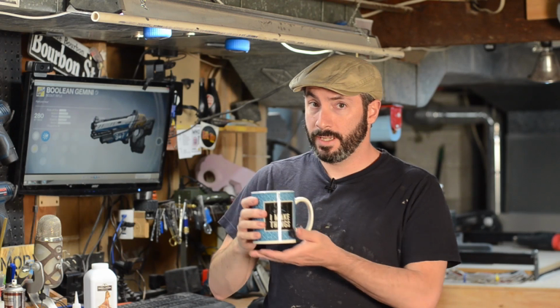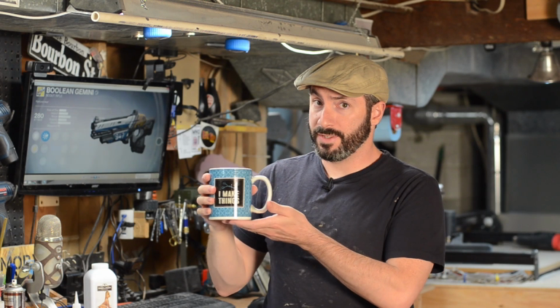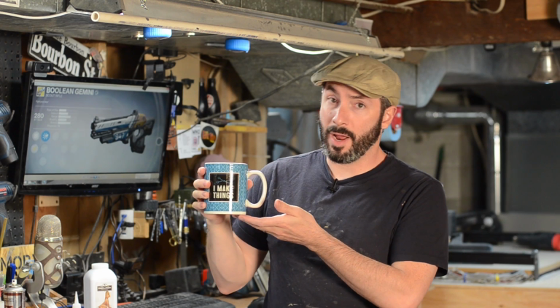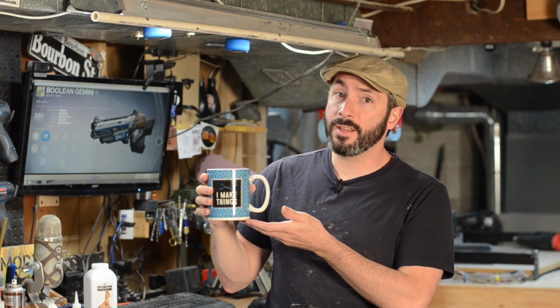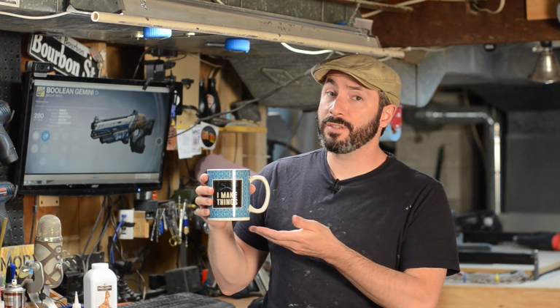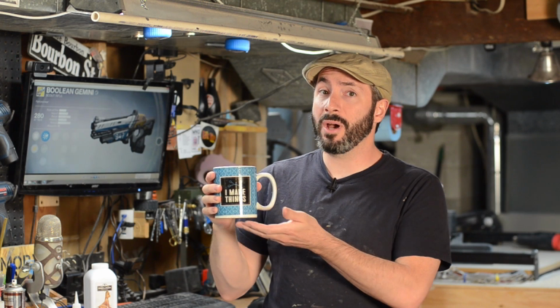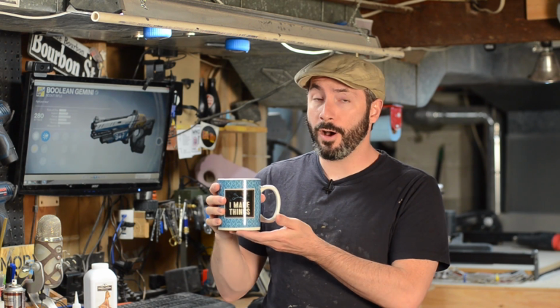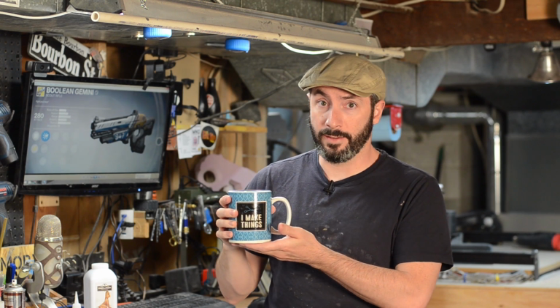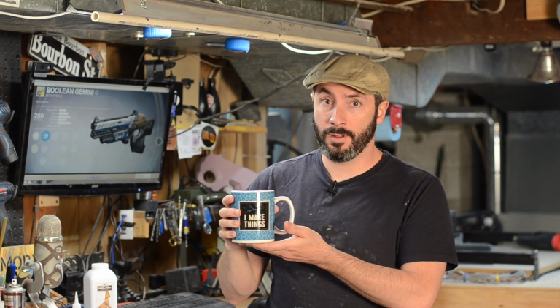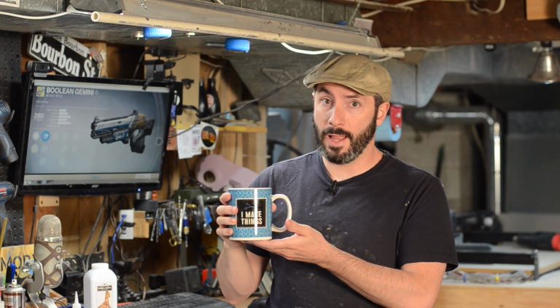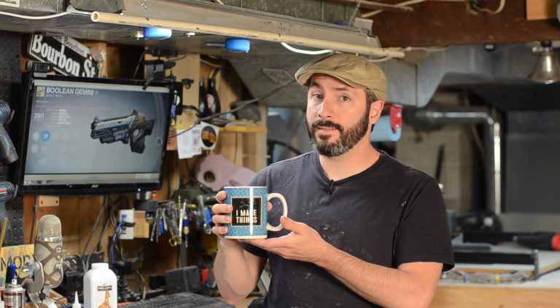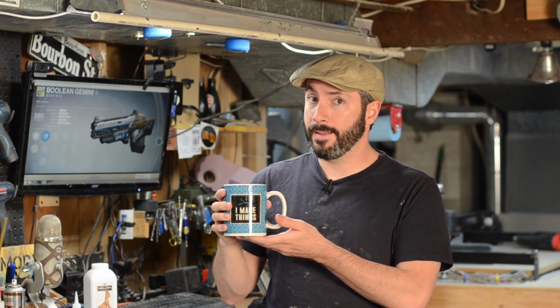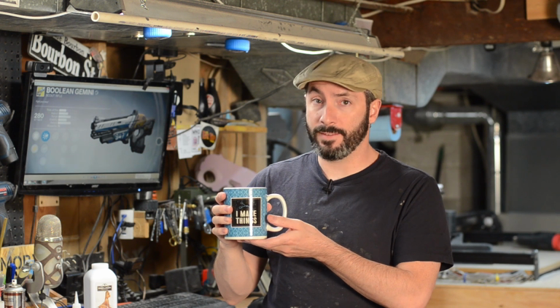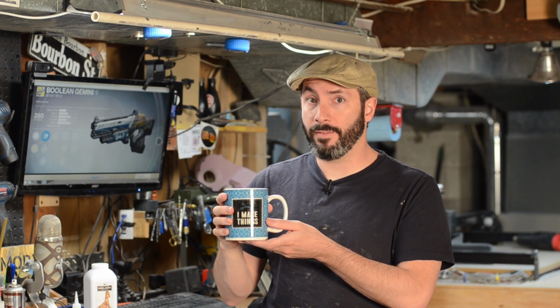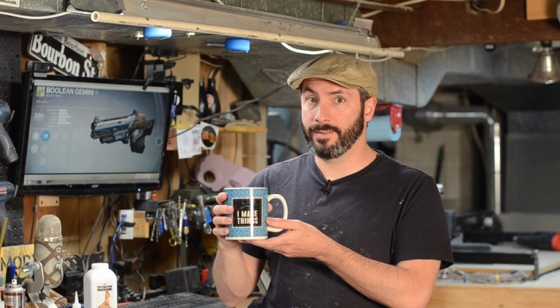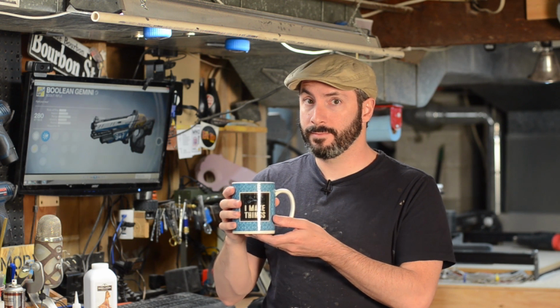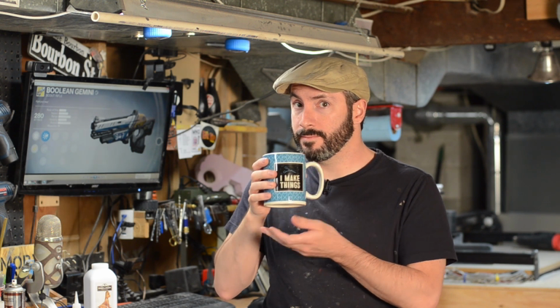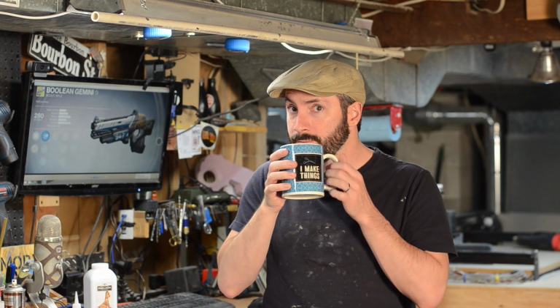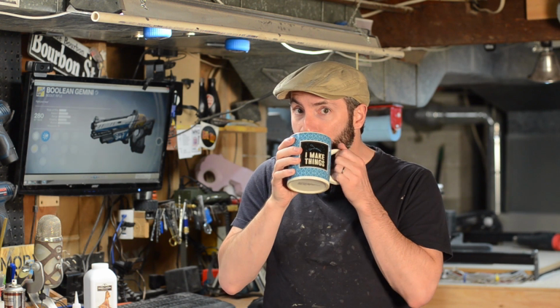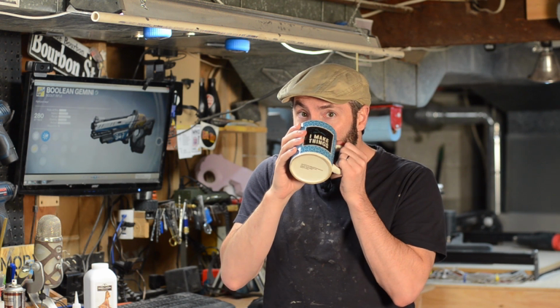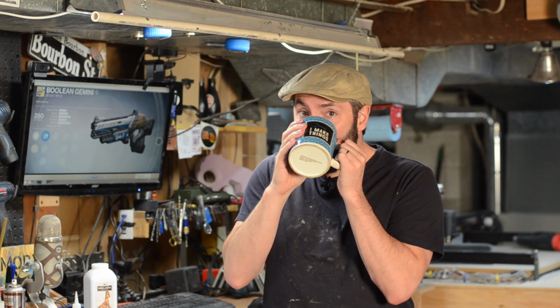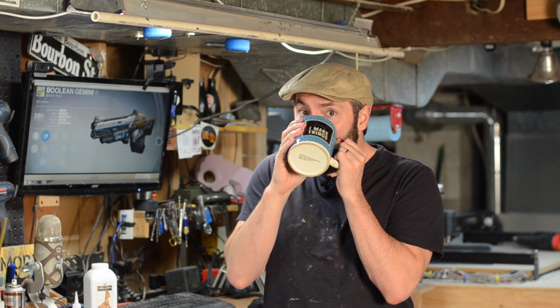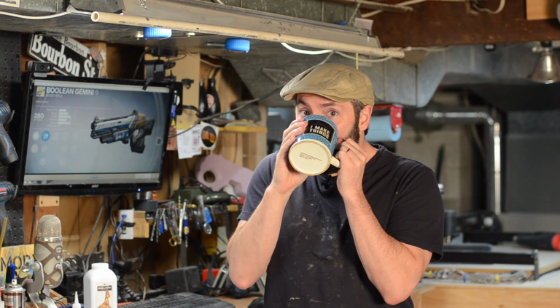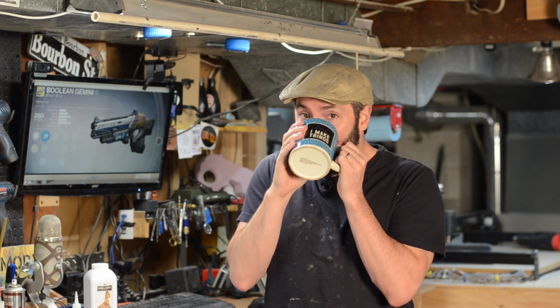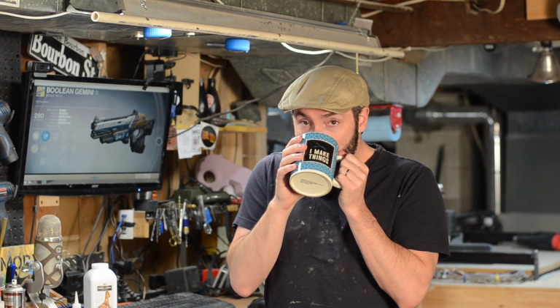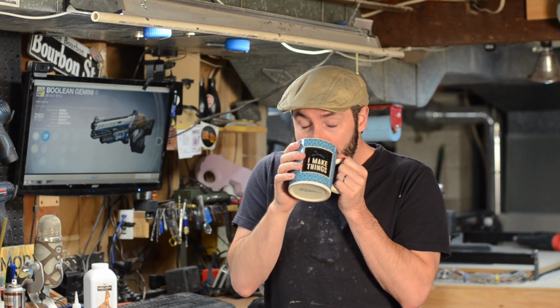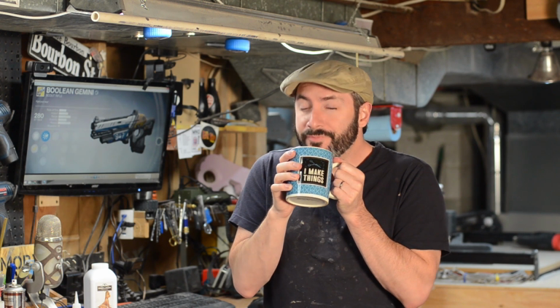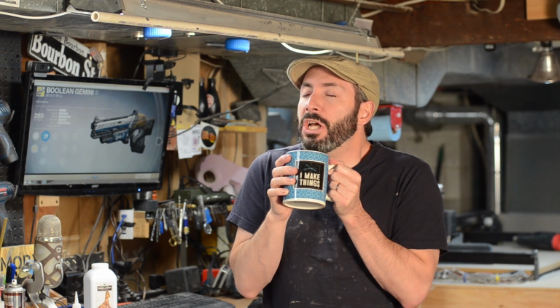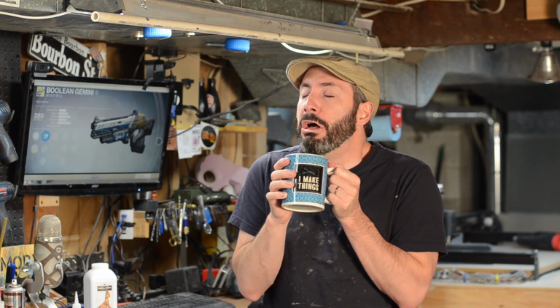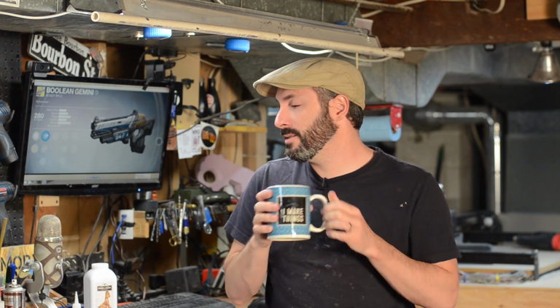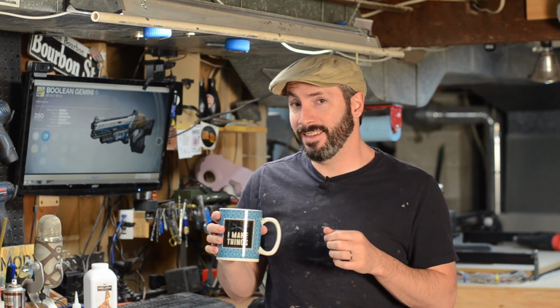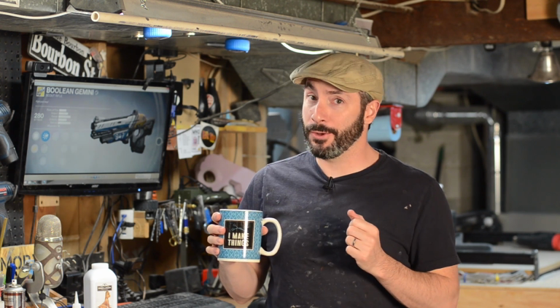Today's episode of Prop 3D is brought to you by coffee. Lots and lots of coffee. It's even cold.